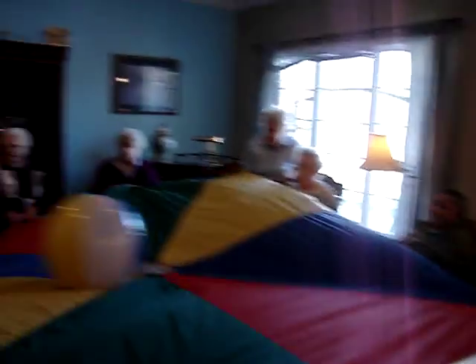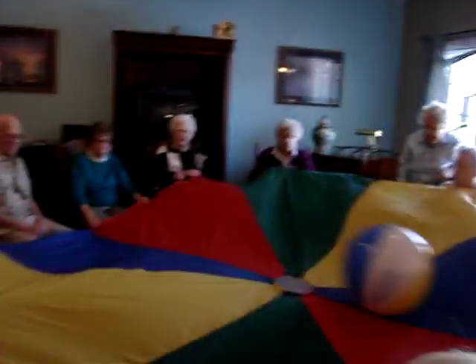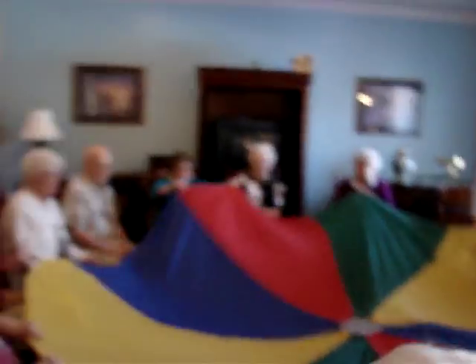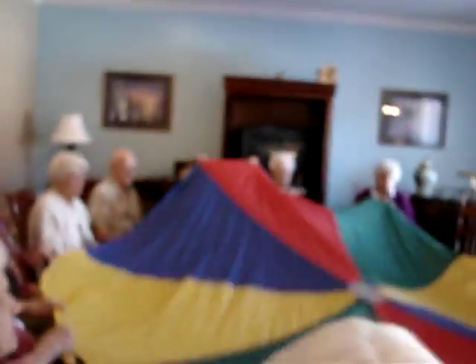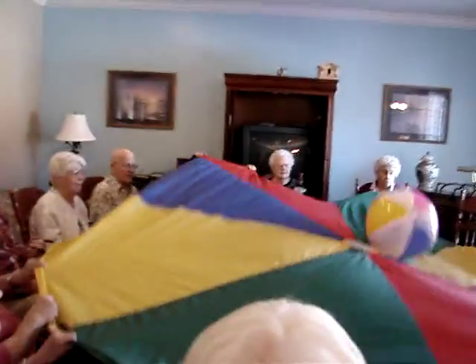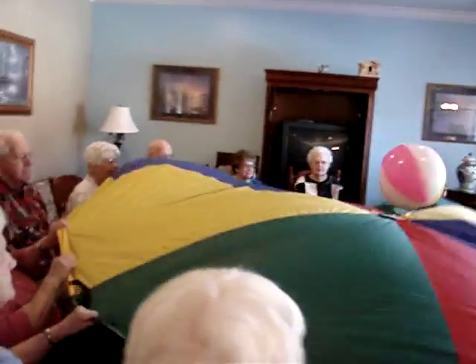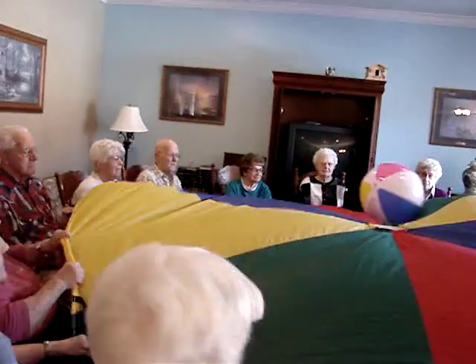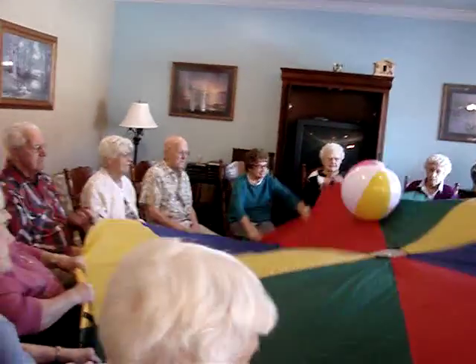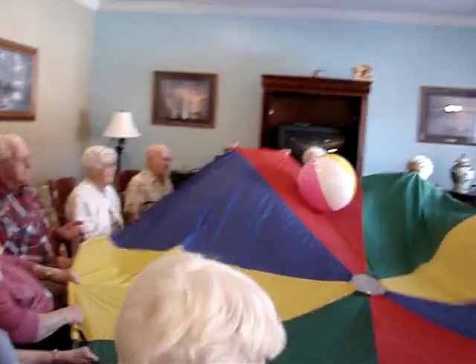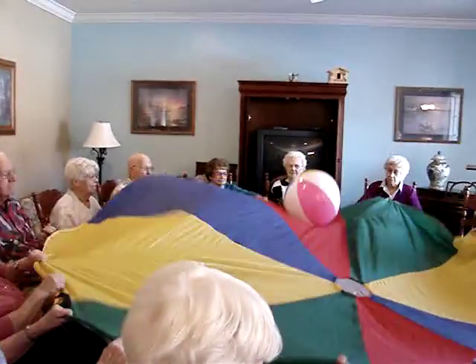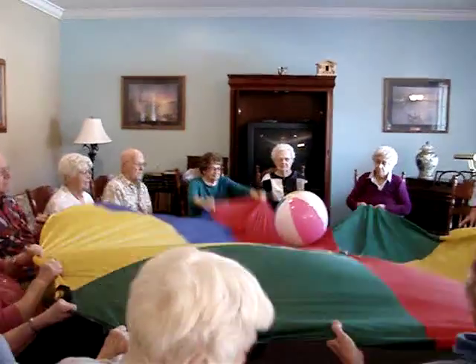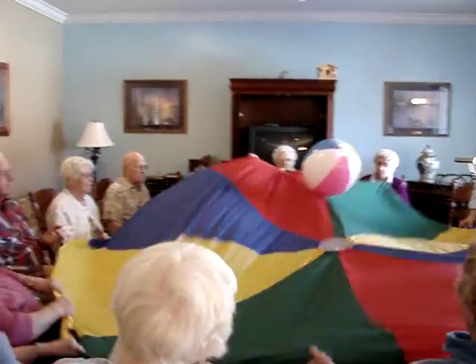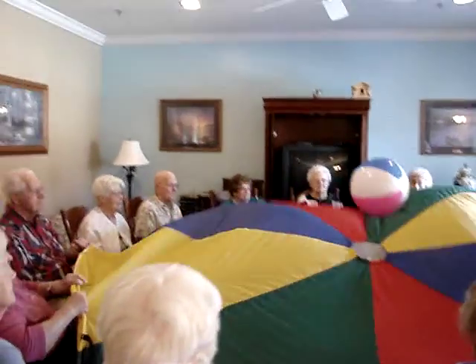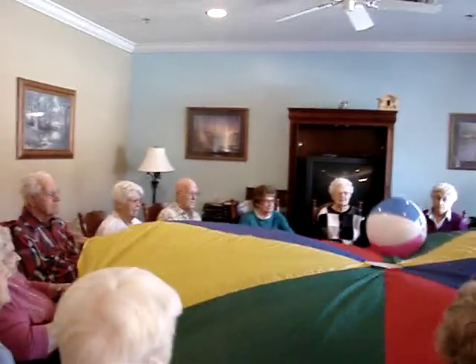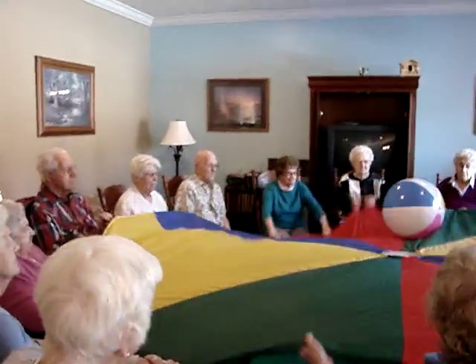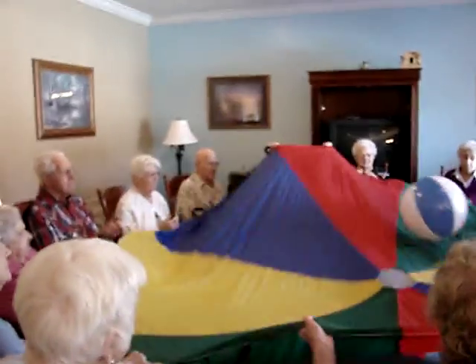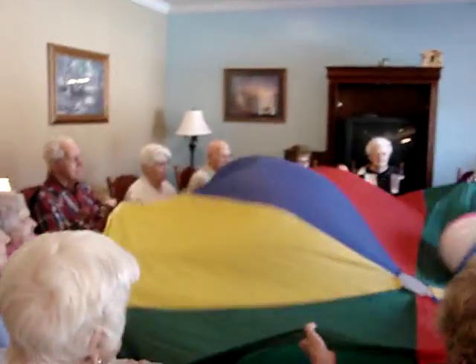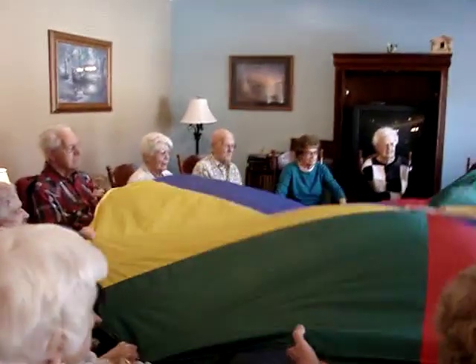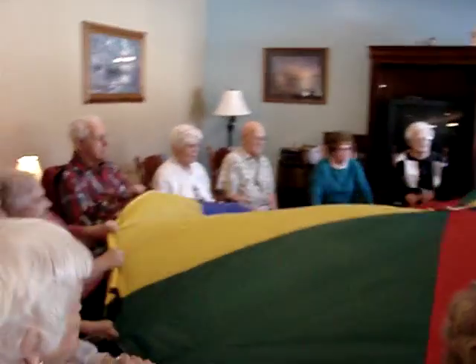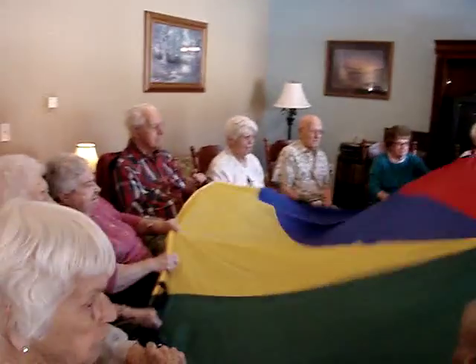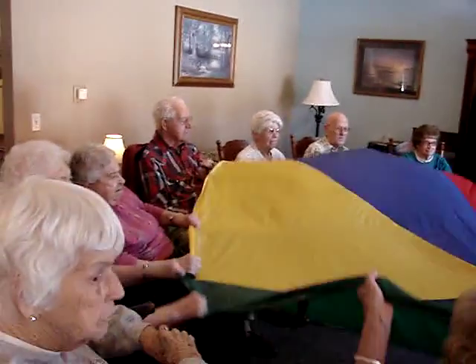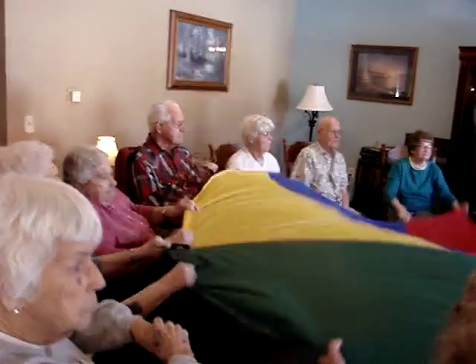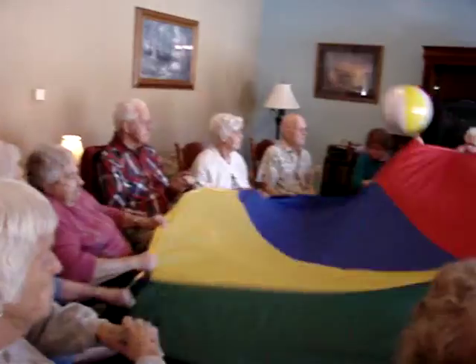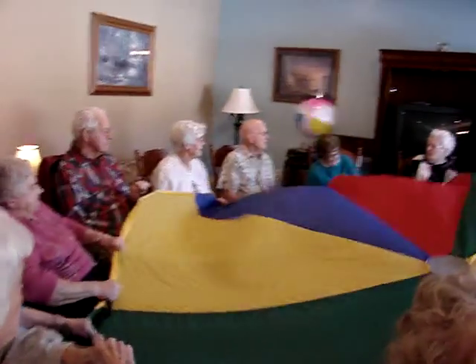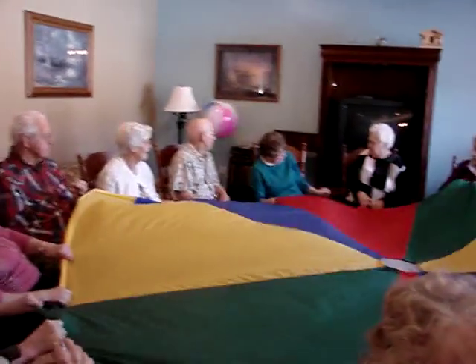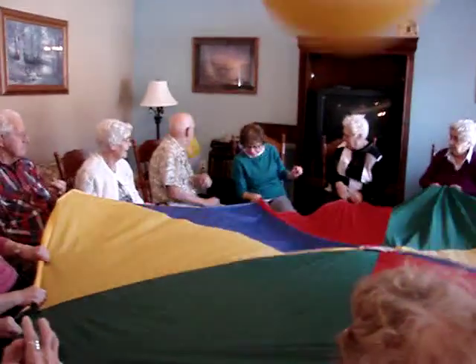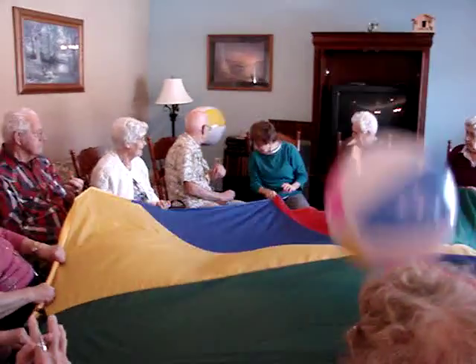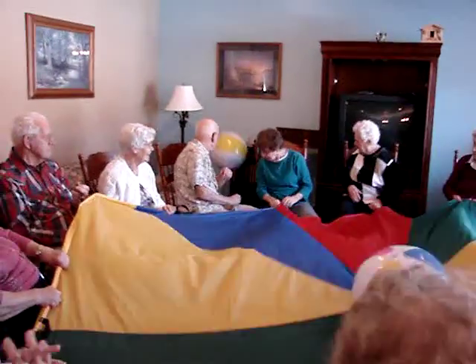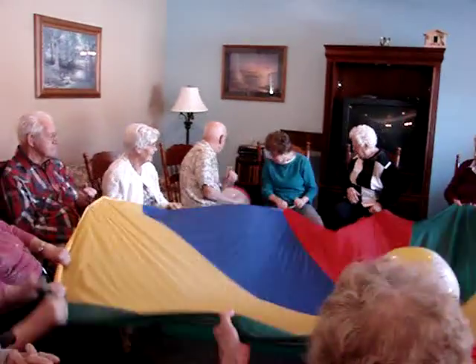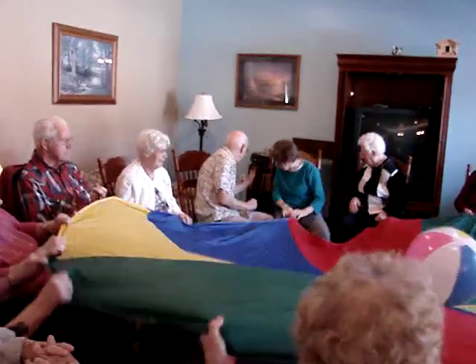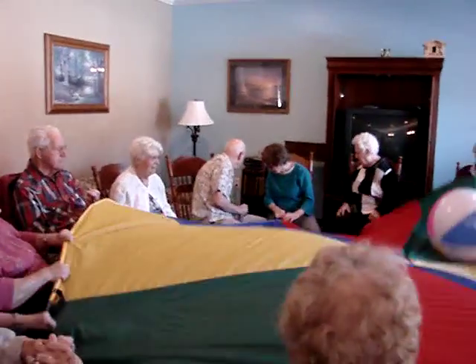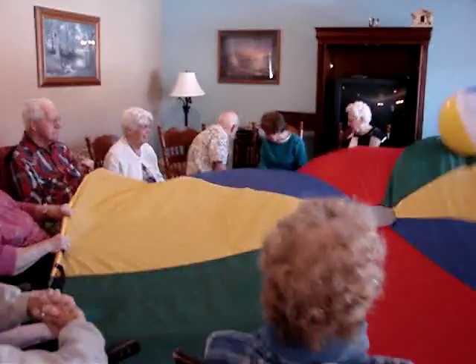This is our Nantucket and Seaside neighborhood, and we also have a gentleman, Bill, who's visiting. His family is touring today, so he joined our class. Welcome to Crystal Springs.